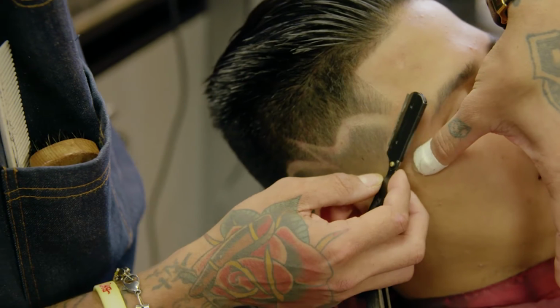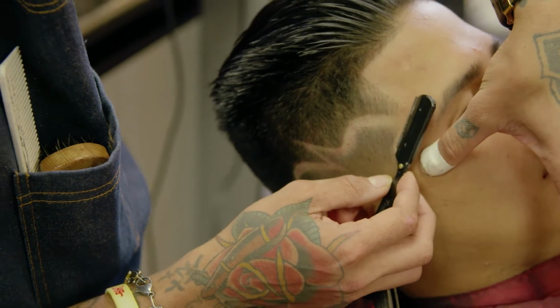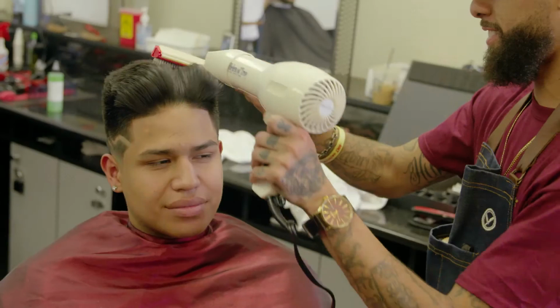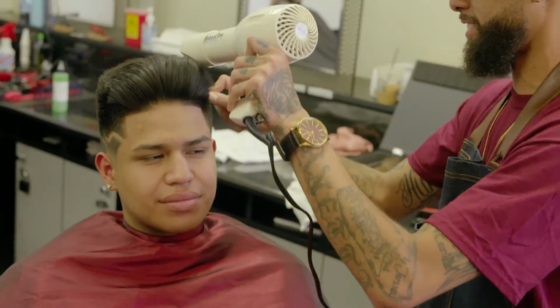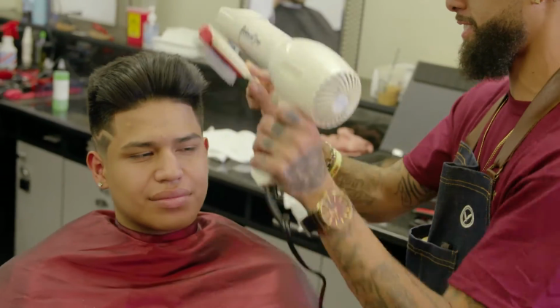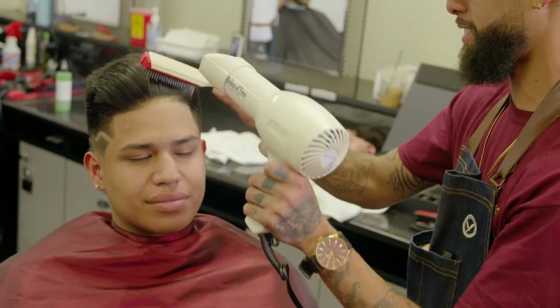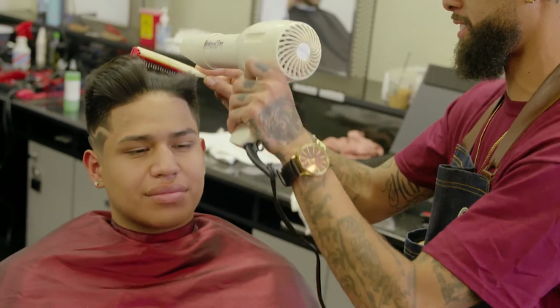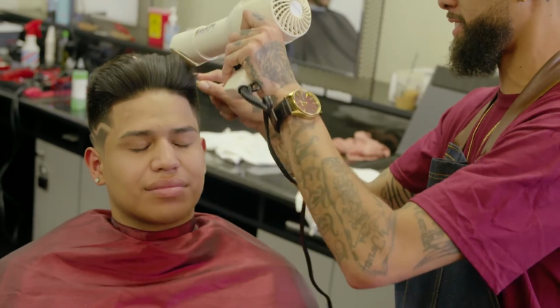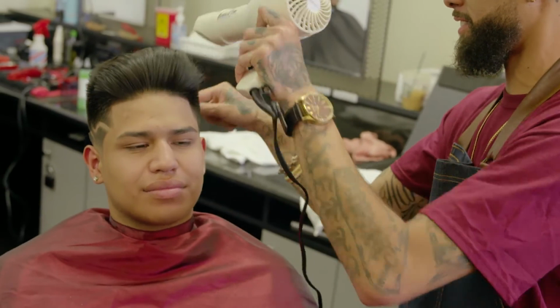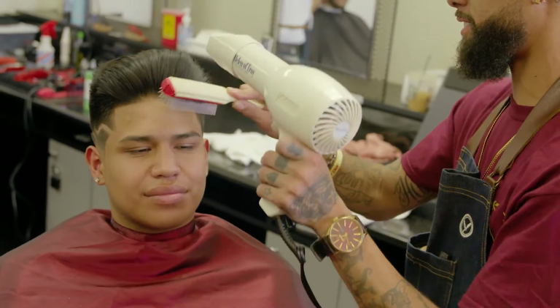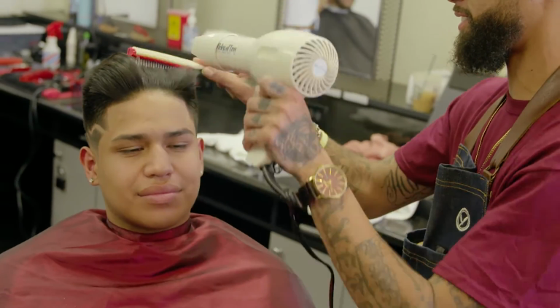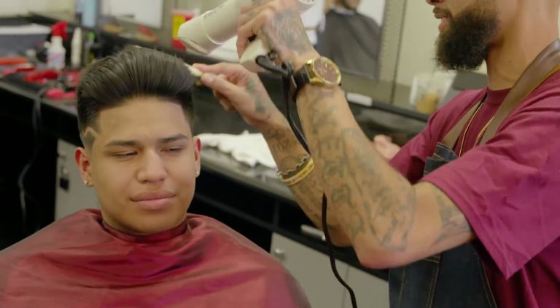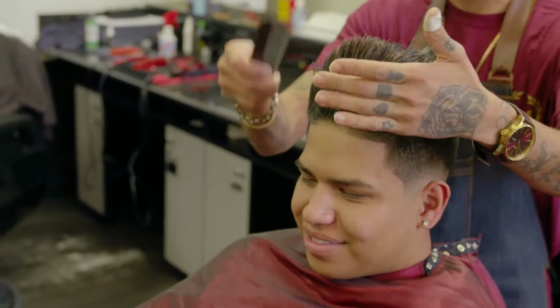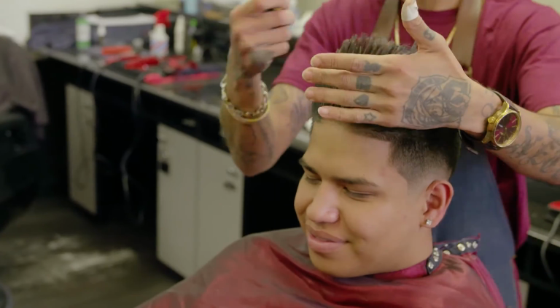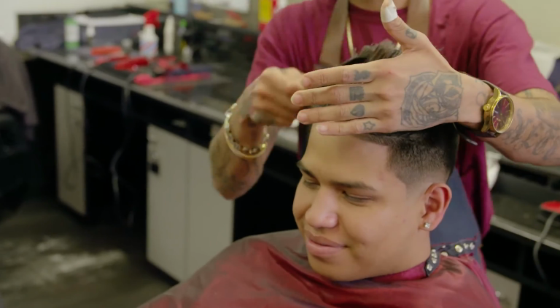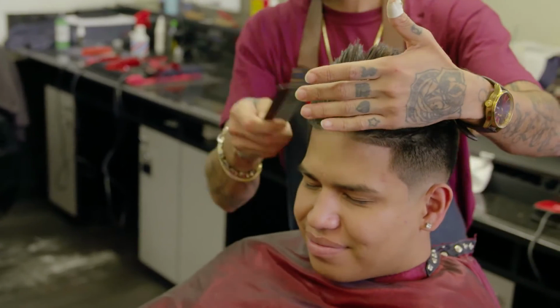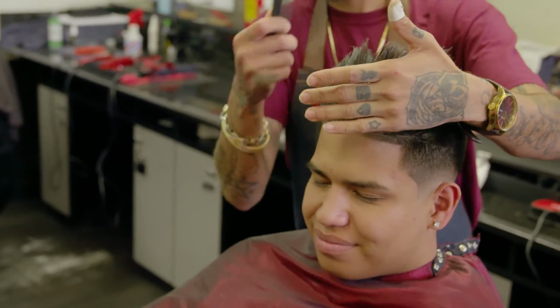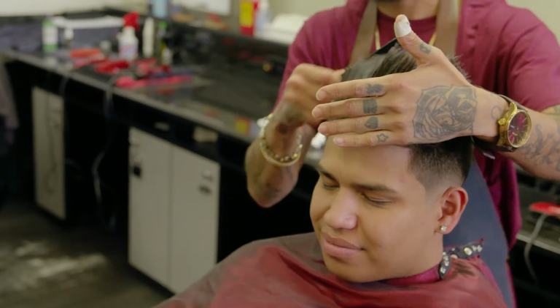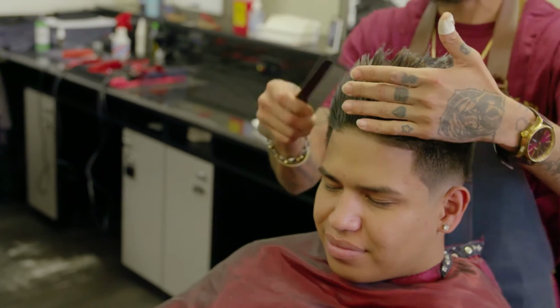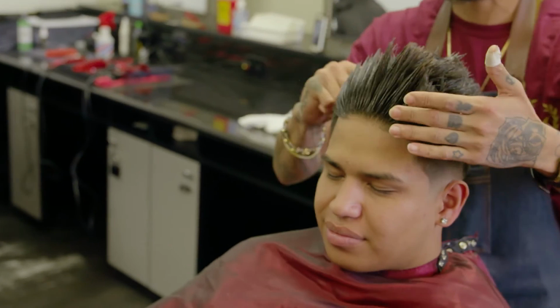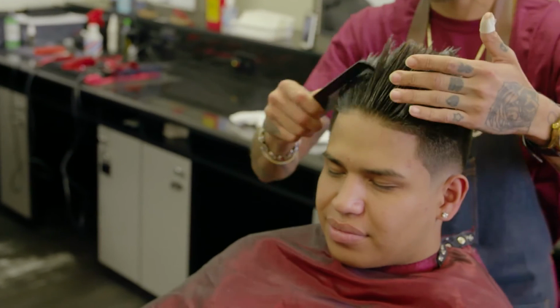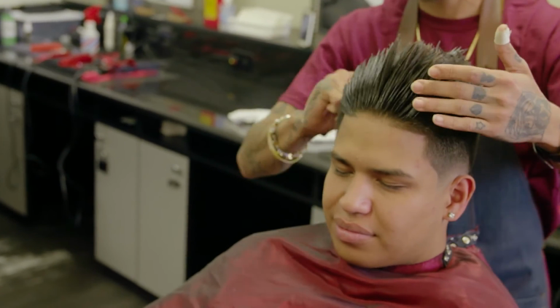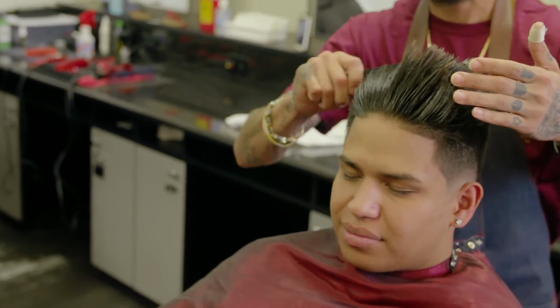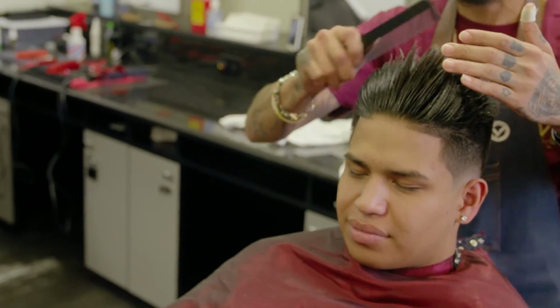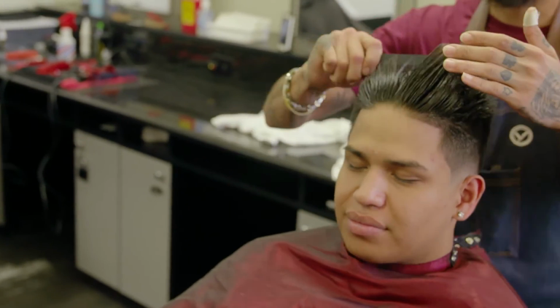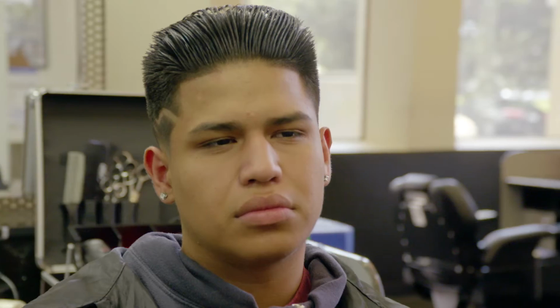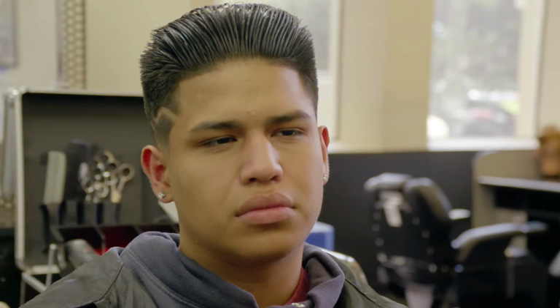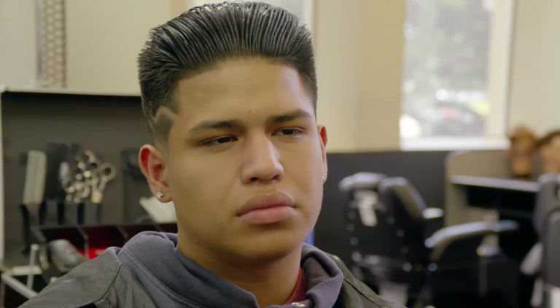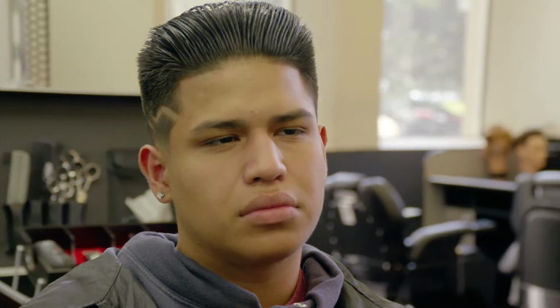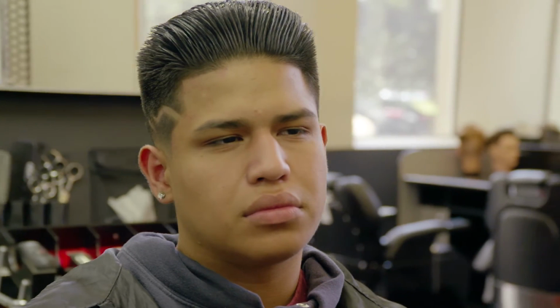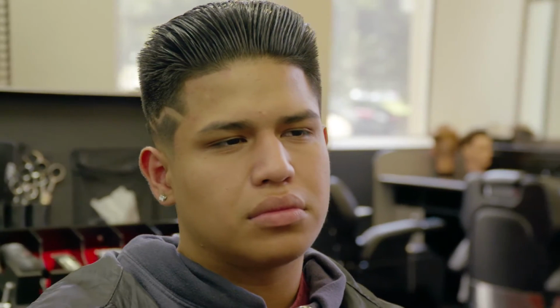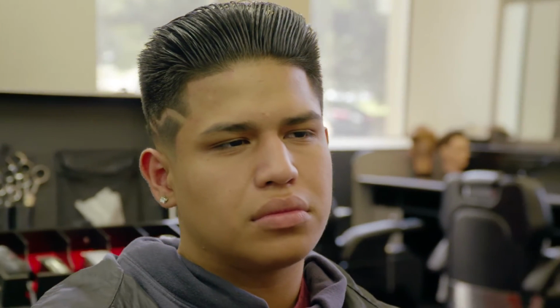Hit him with a blow dryer from front to back, after that put some gel in his hair, grab the comb, went front to back, and then there is your low razor drop fade.